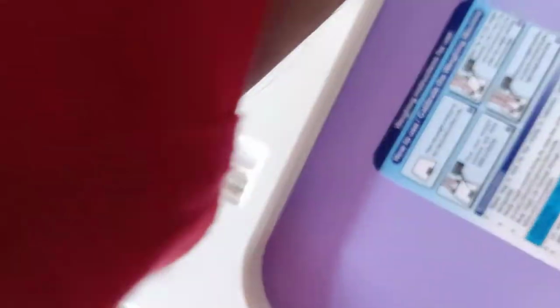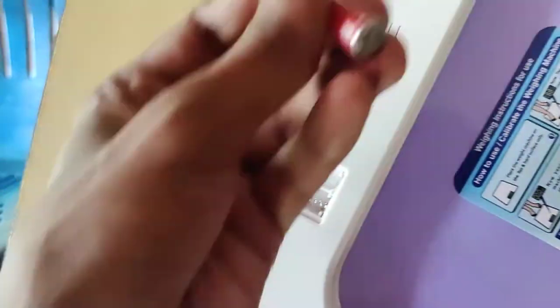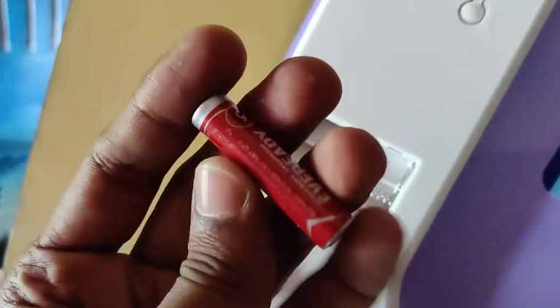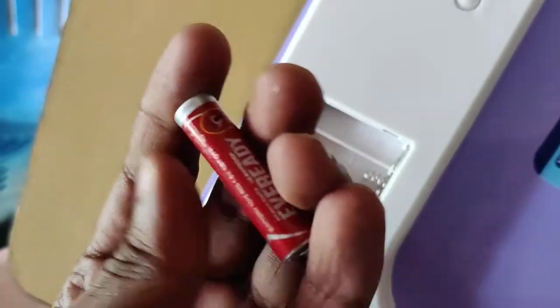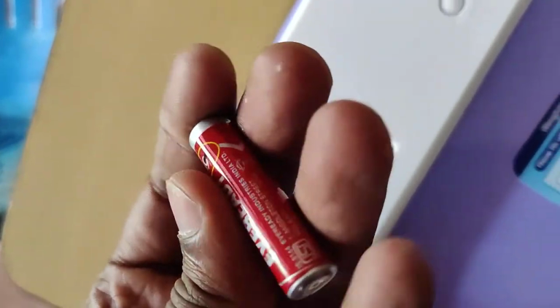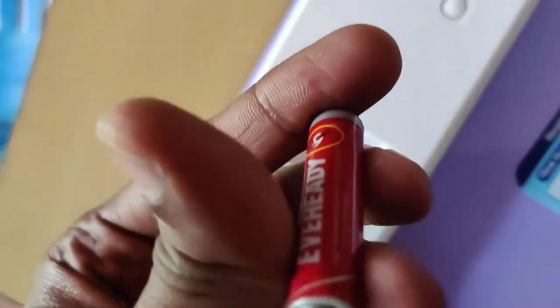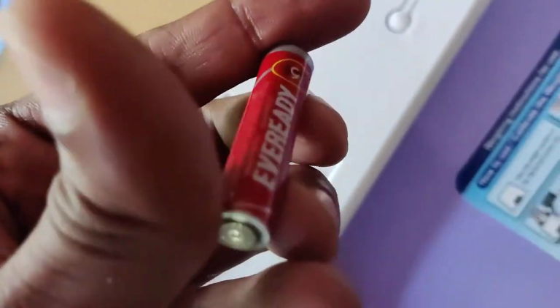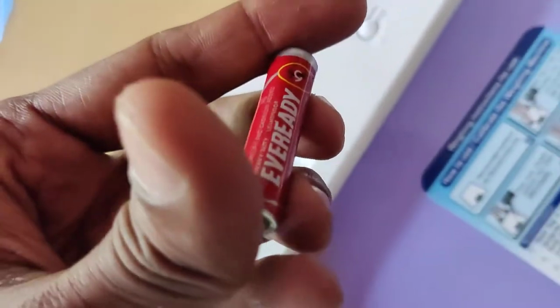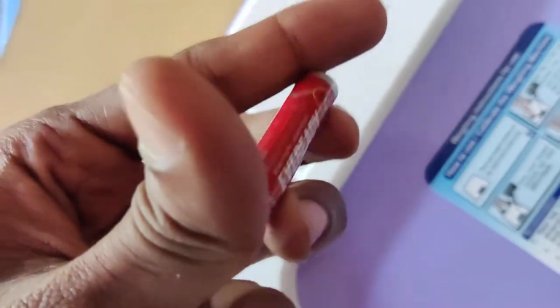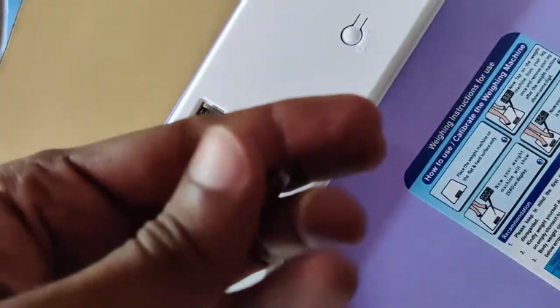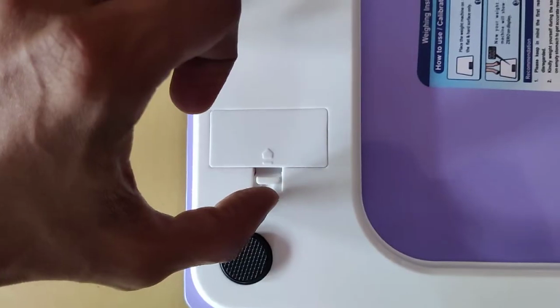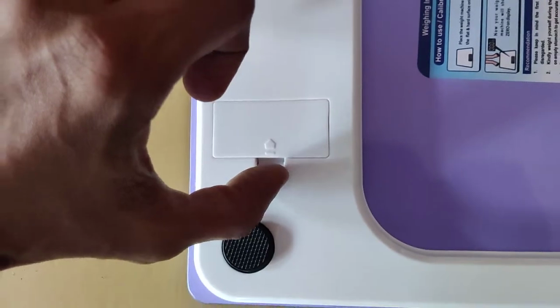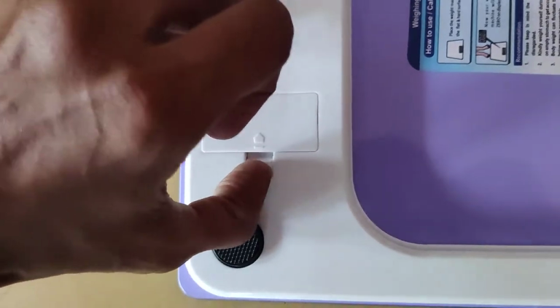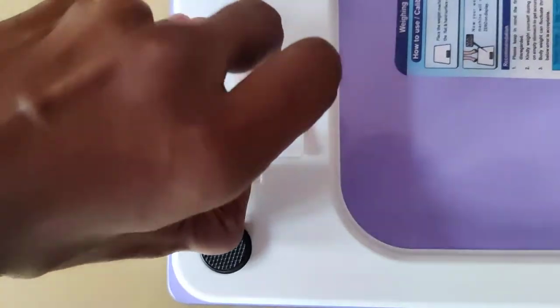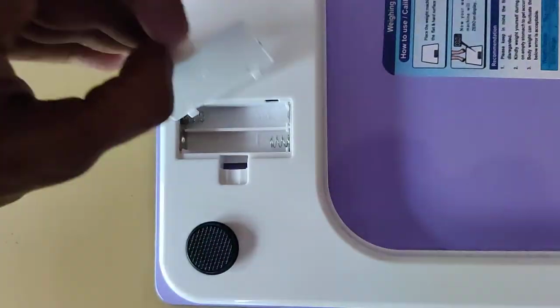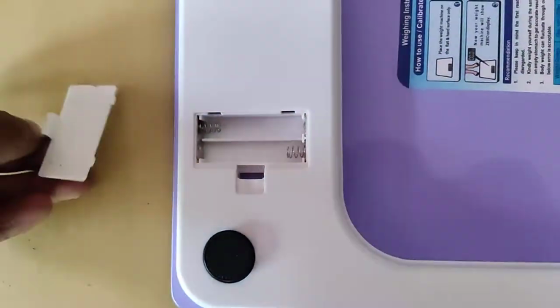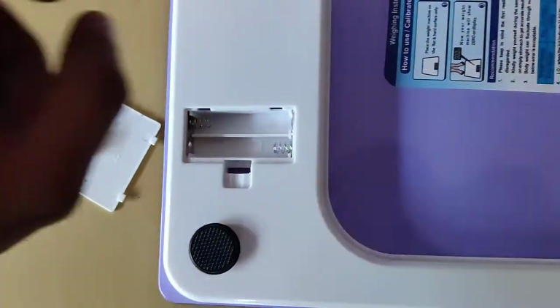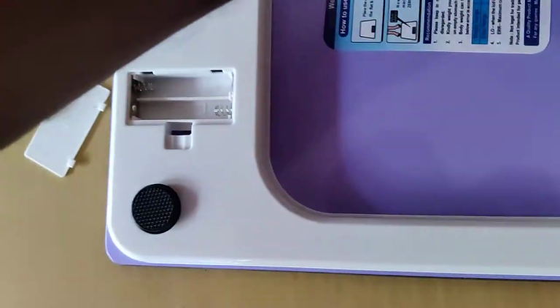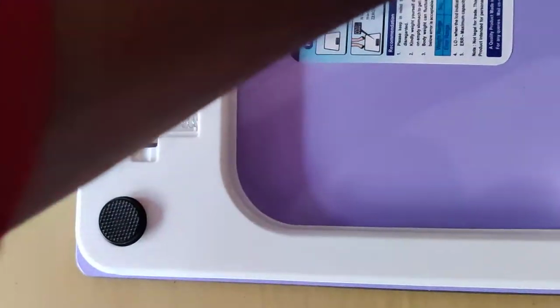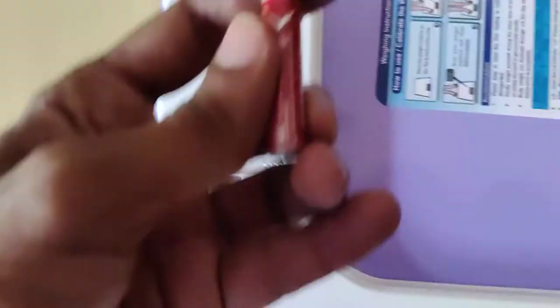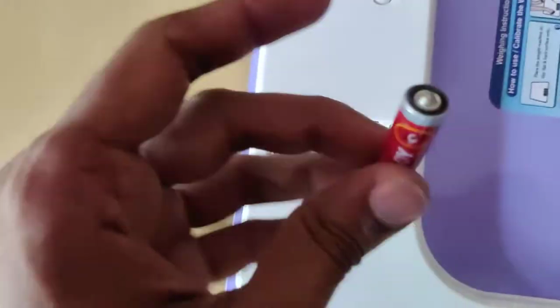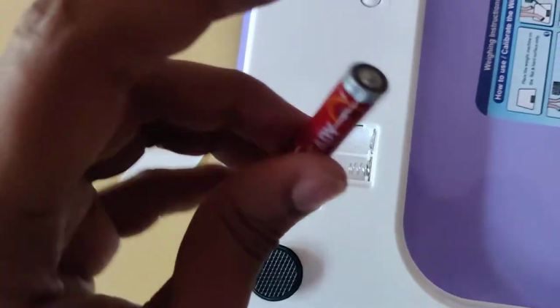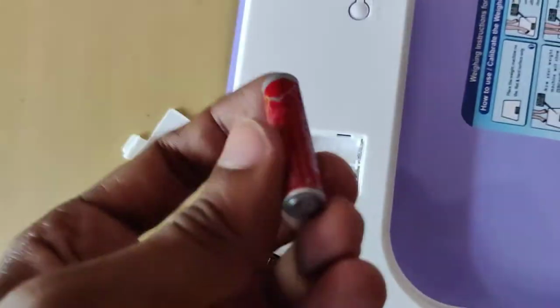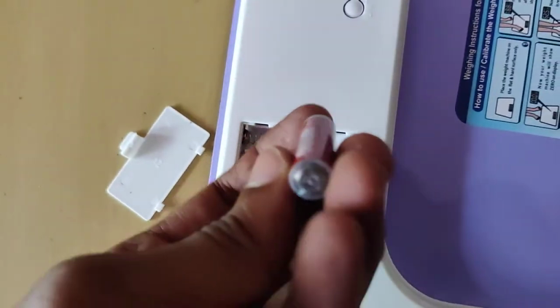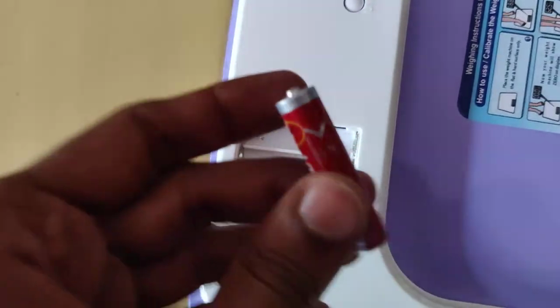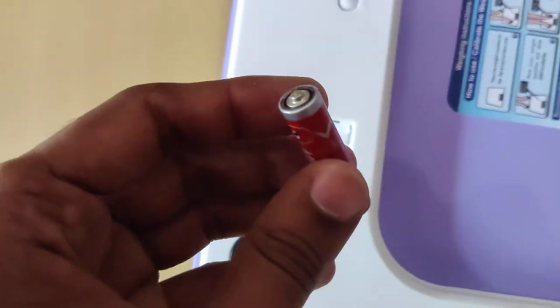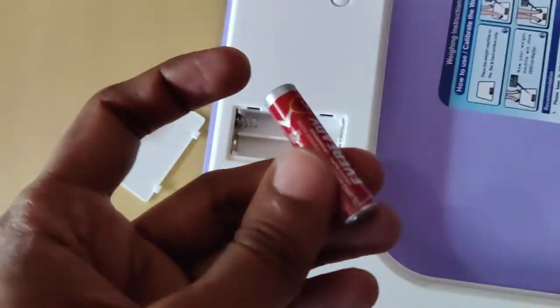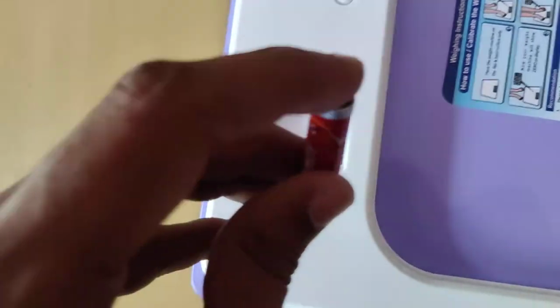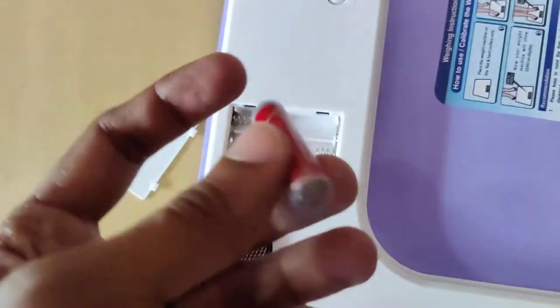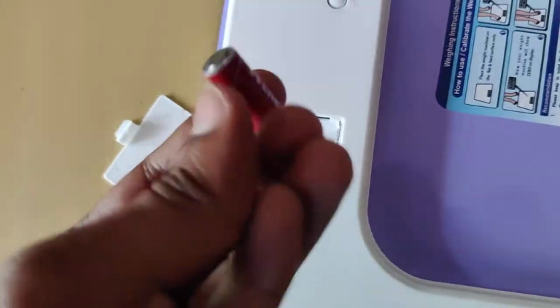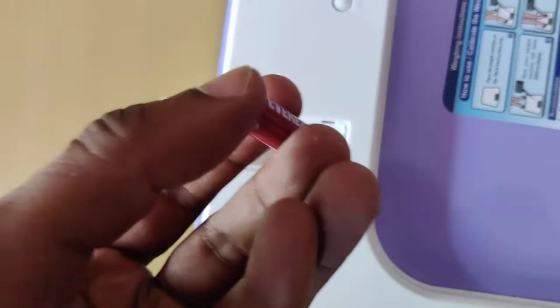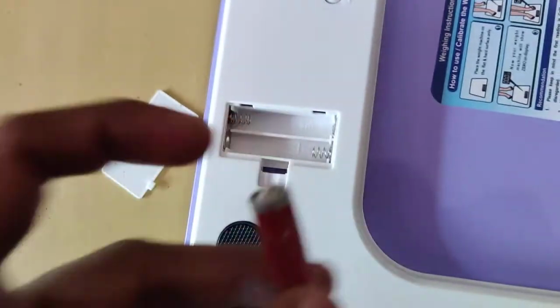You must take two batteries. Using your finger, simply remove this and take out the batteries. This small kind of battery — this is the positive side and this is the negative side of the battery.